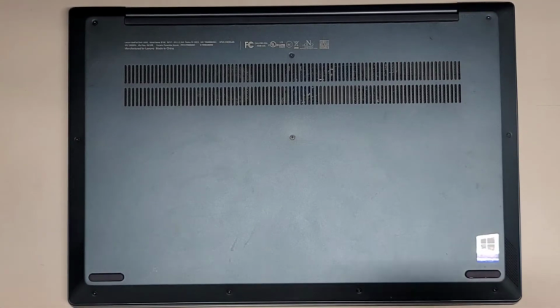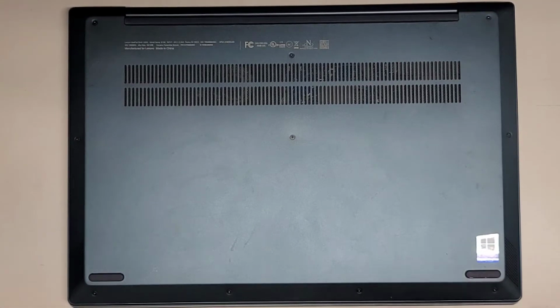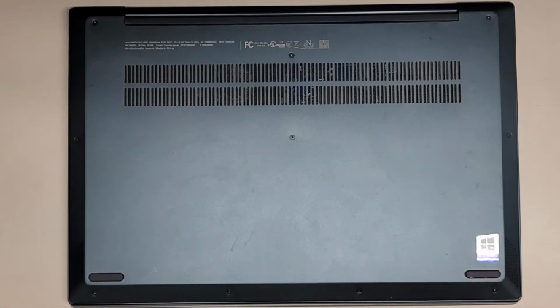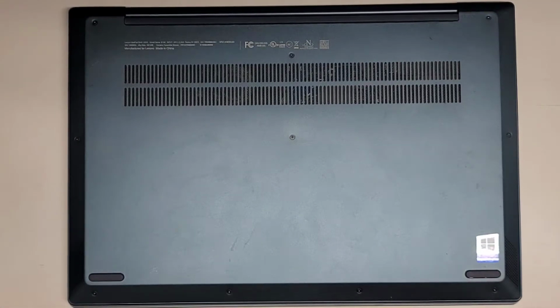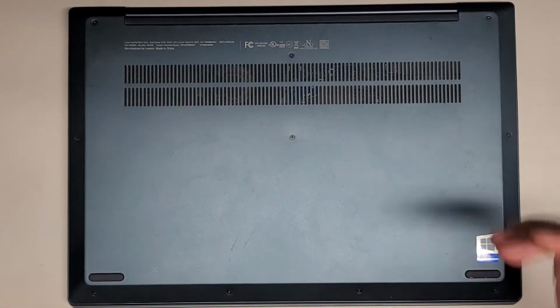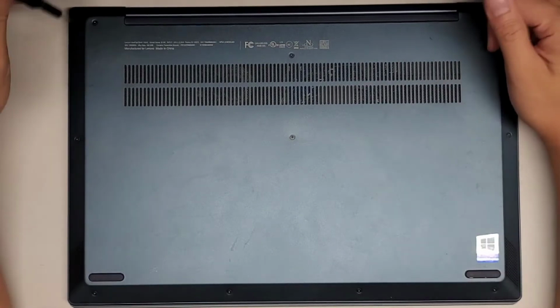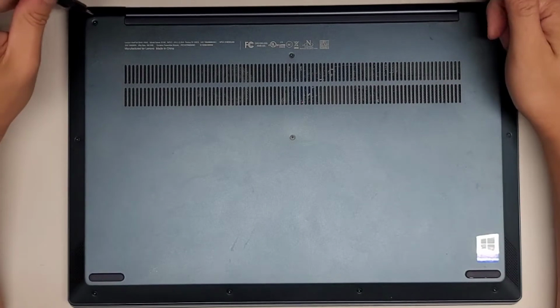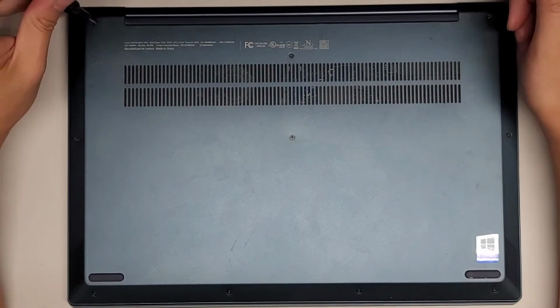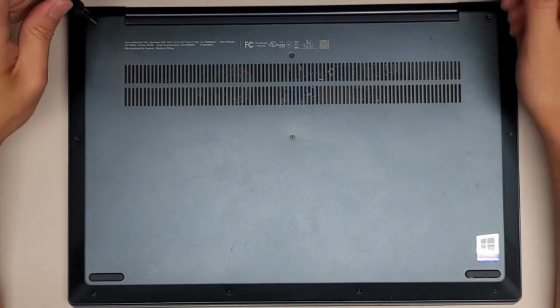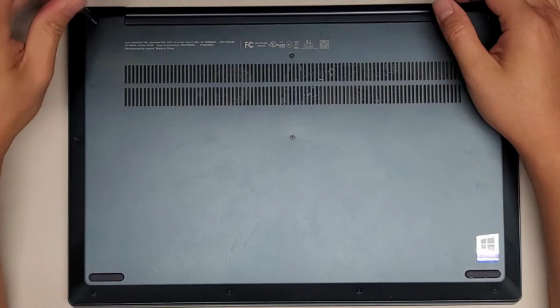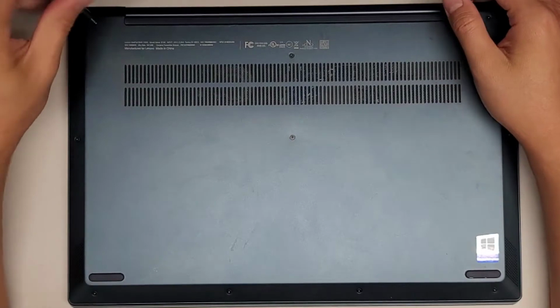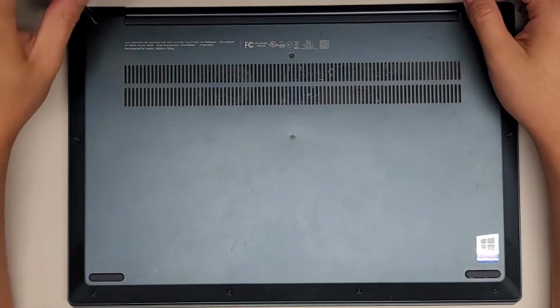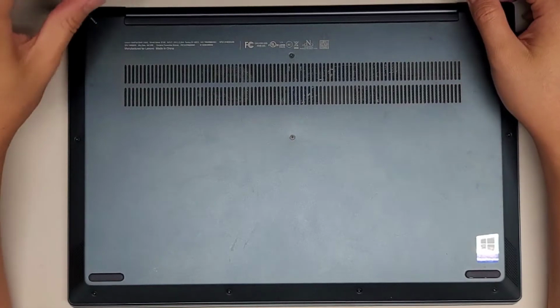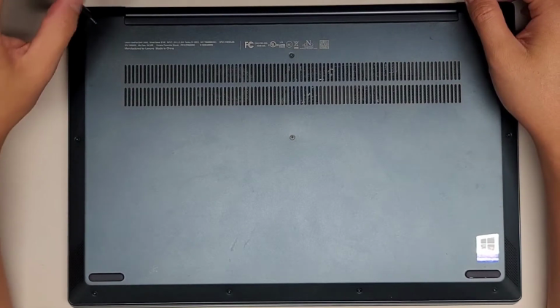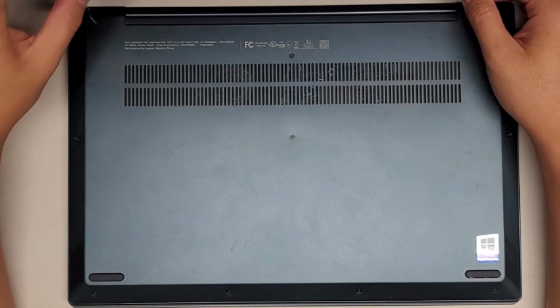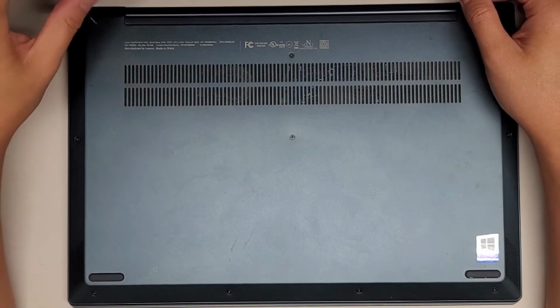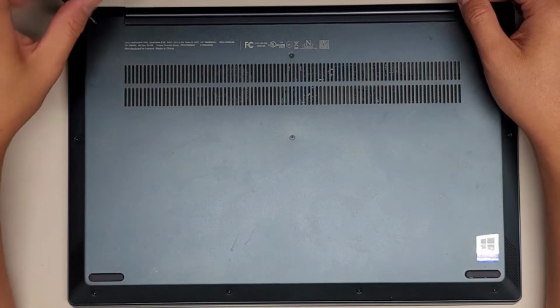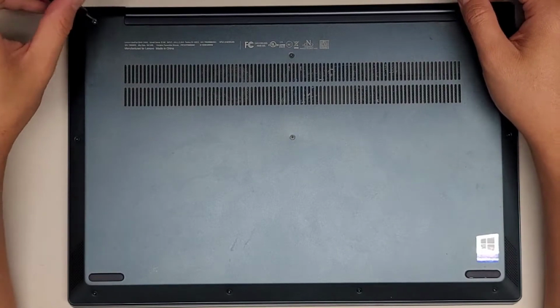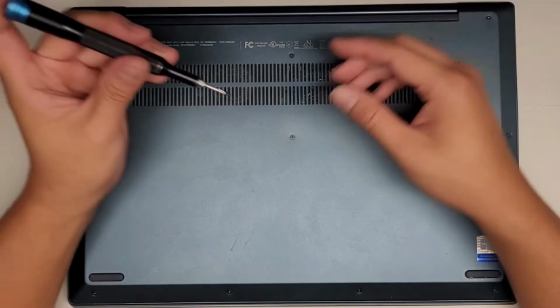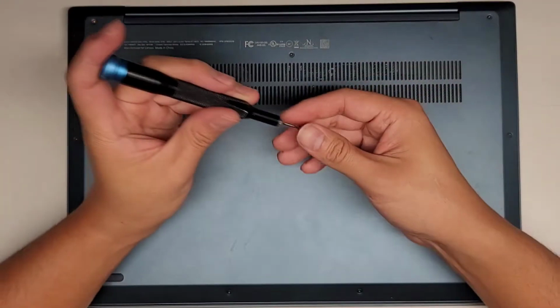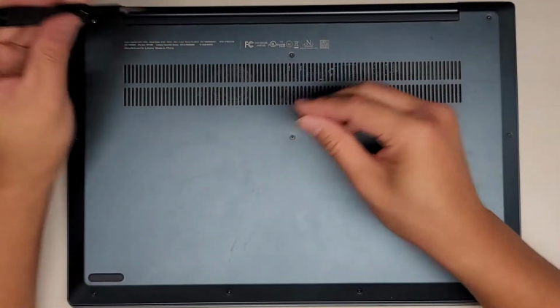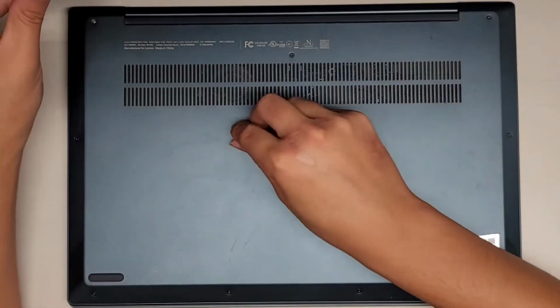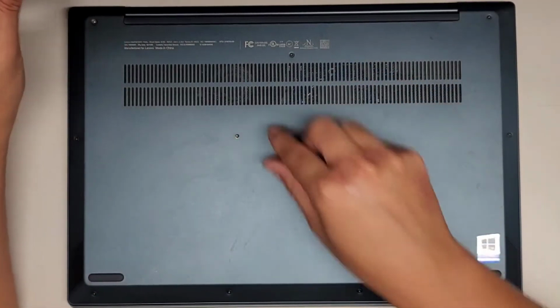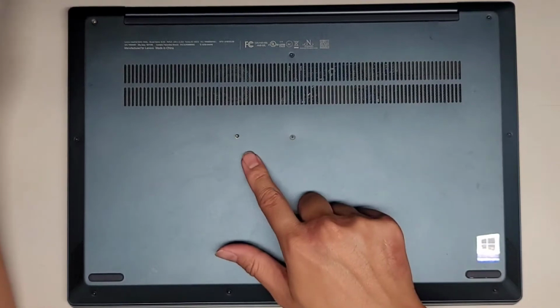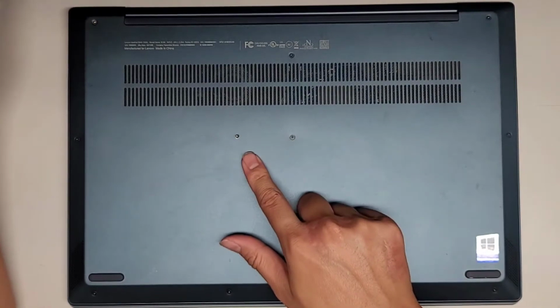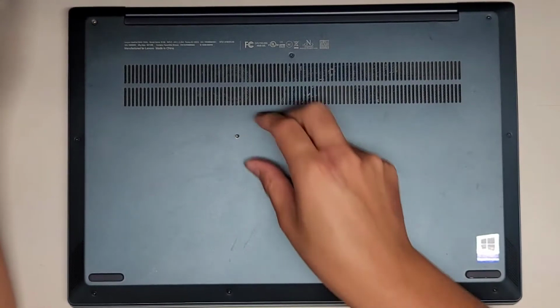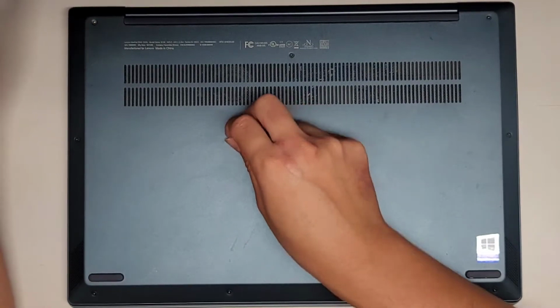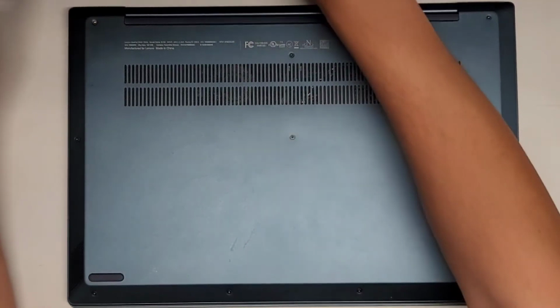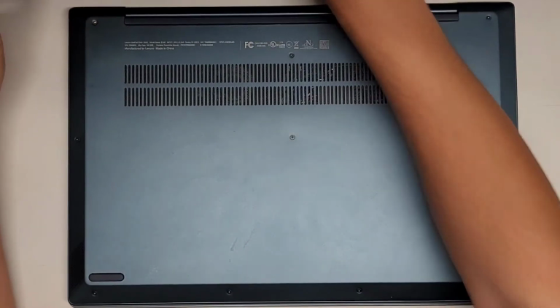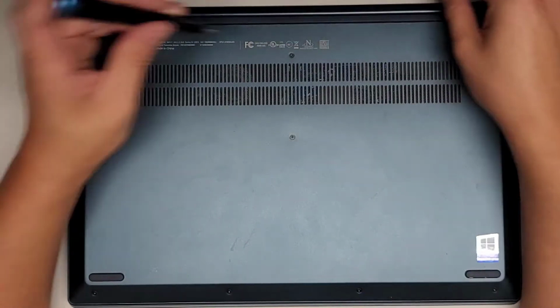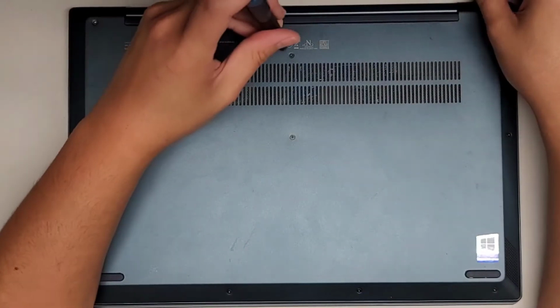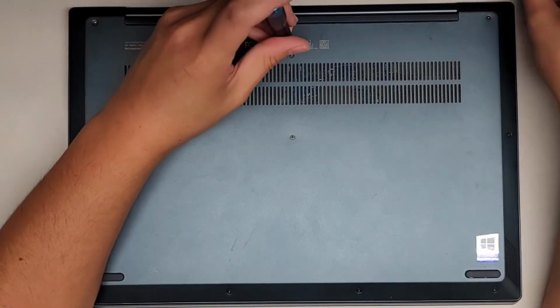We're going to be using a T5 or Torx 5 screwdriver to remove all the screws from the bottom. You want to keep all the screws in order because they can be different size, shape, and length. The way I do that, I put them flat side down like this on my desk in the pattern I remove them.